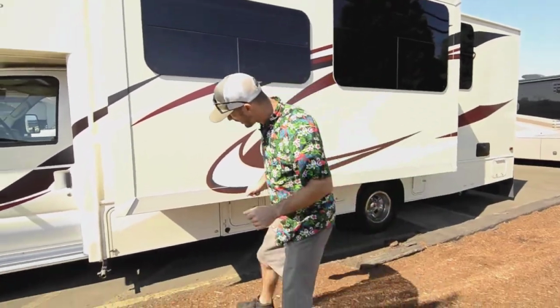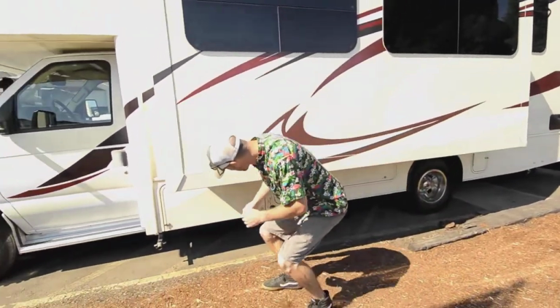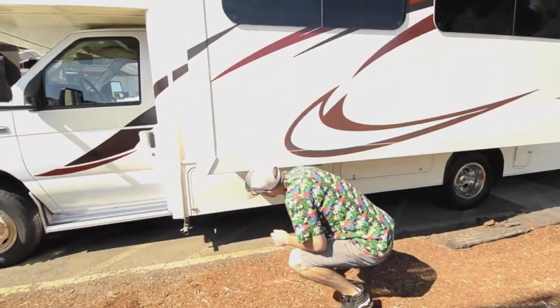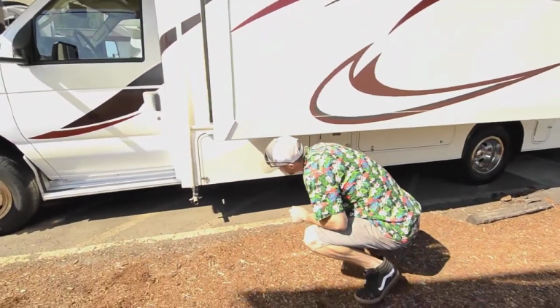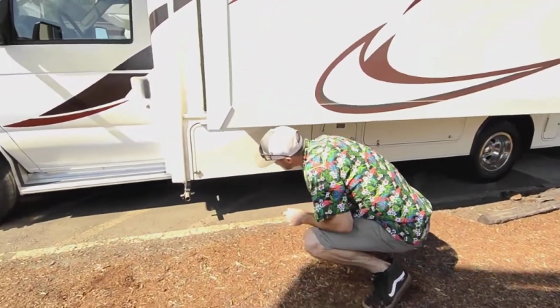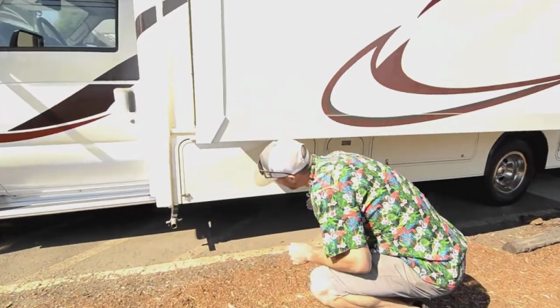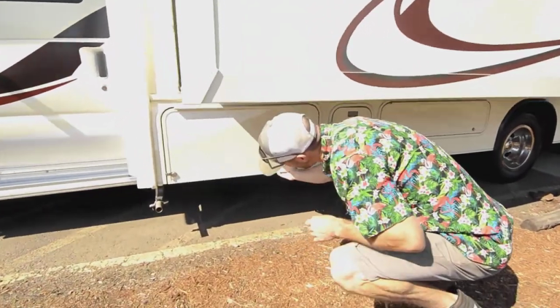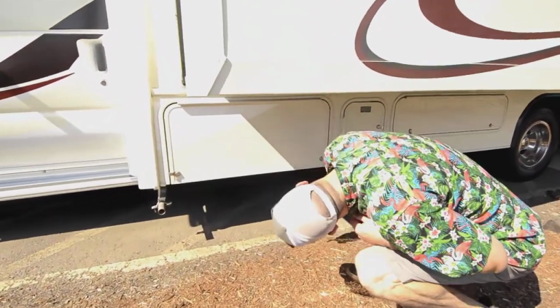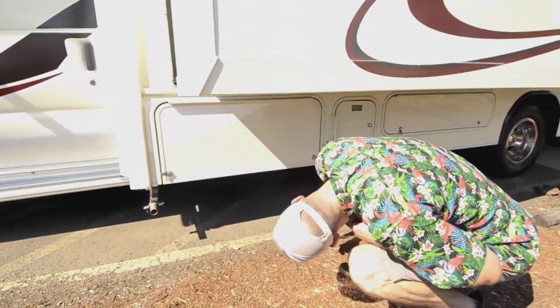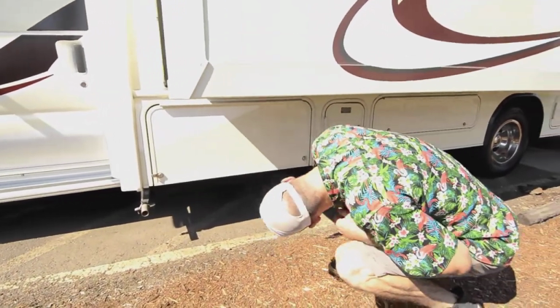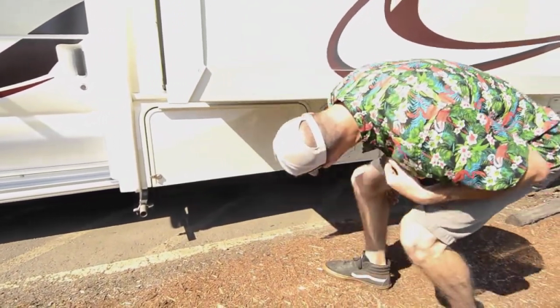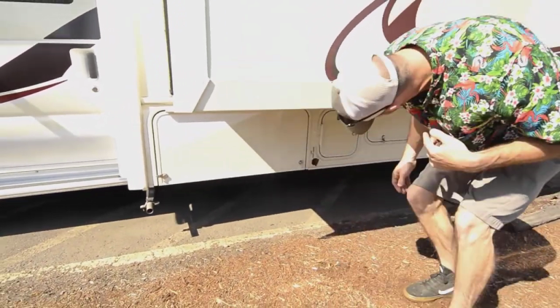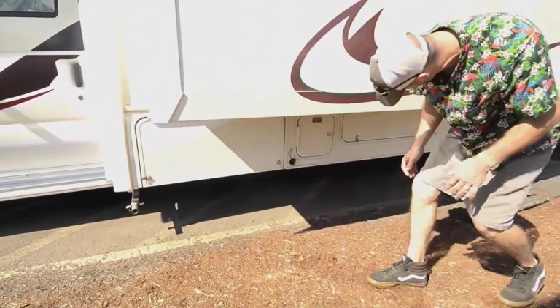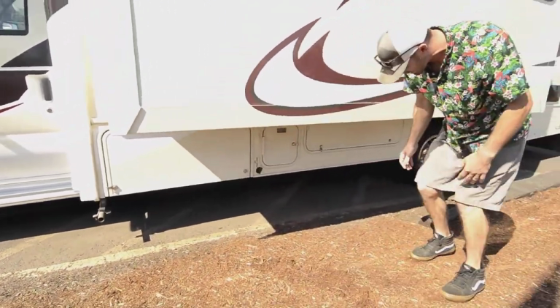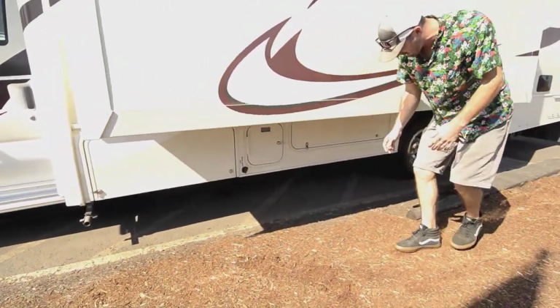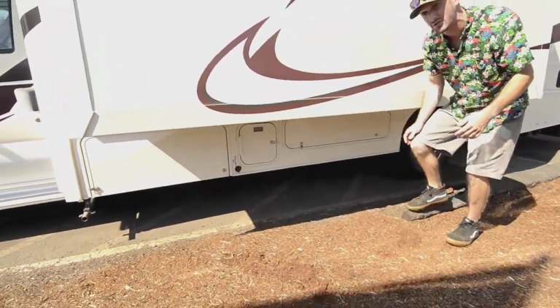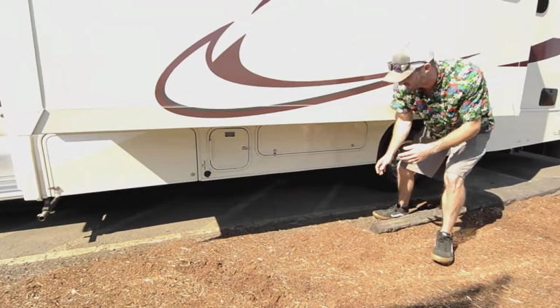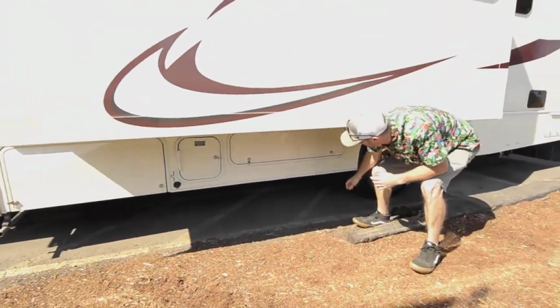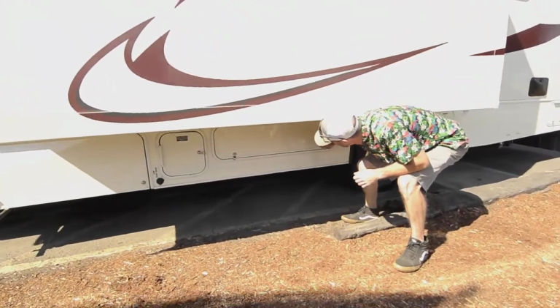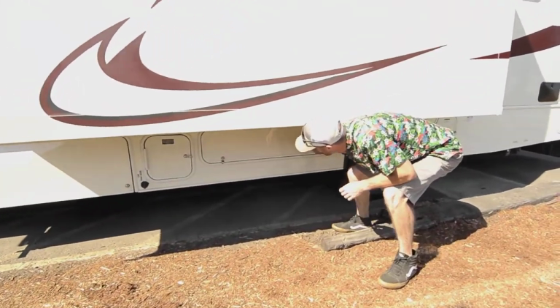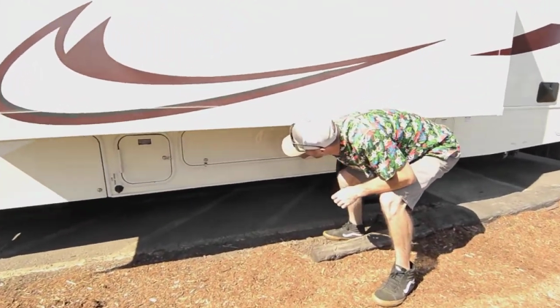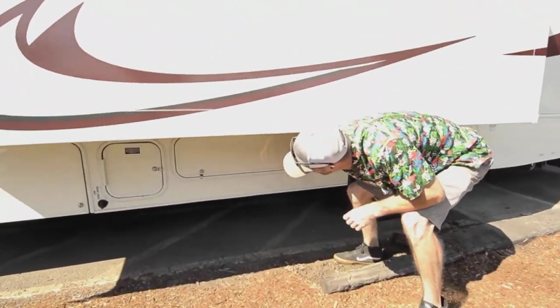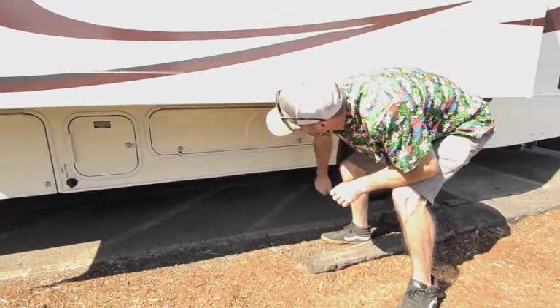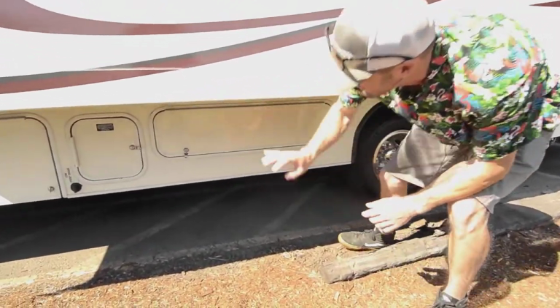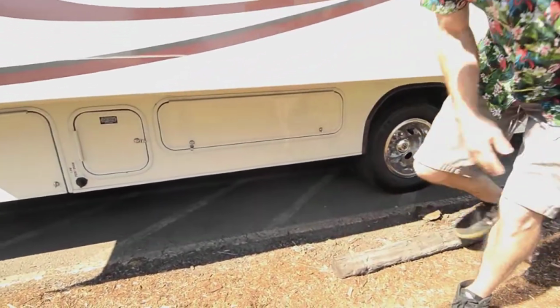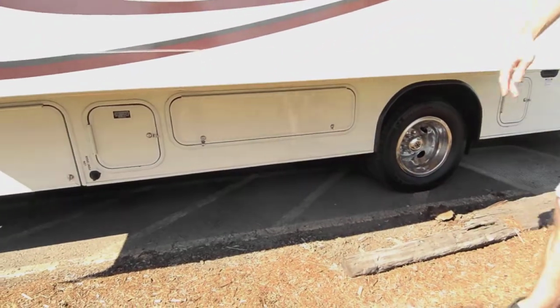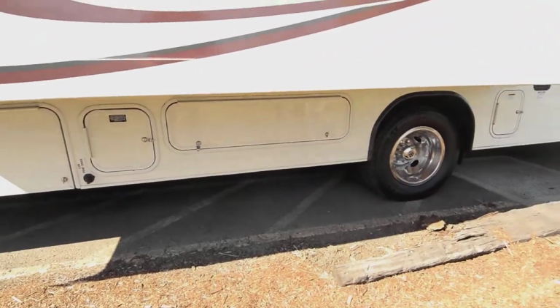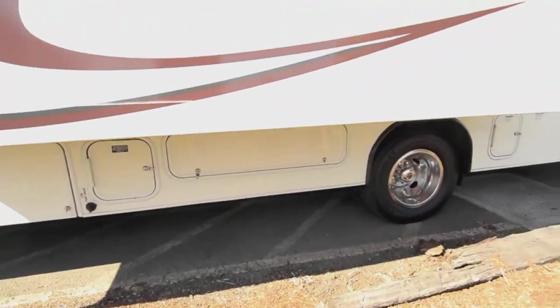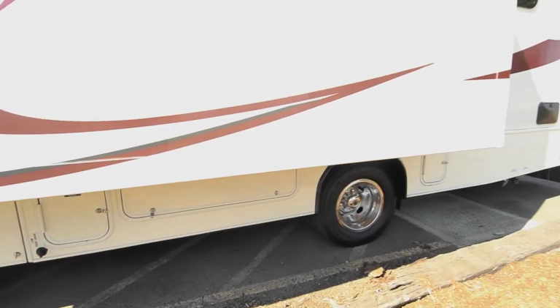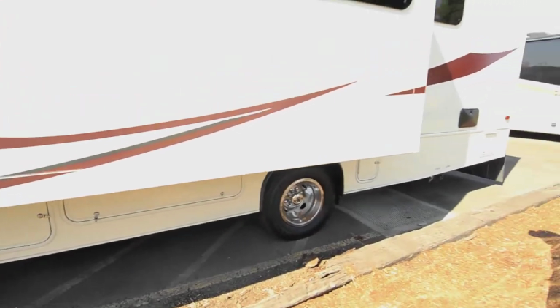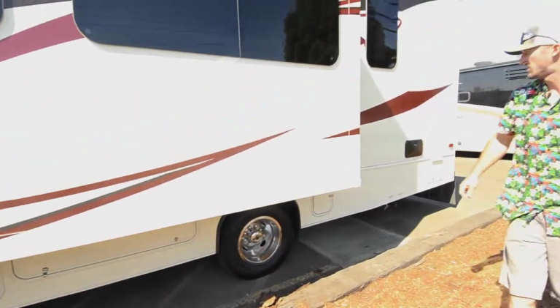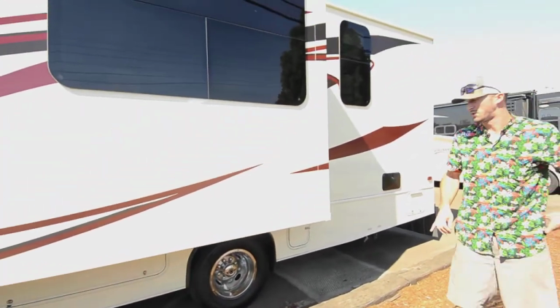We have our generator exhaust right down here. It's an Onan generator — I believe it's a 4,000 watt gas generator running off your regular fuel. These compartments are all locked, so let me know if you want to see them and I'll send you some pictures.